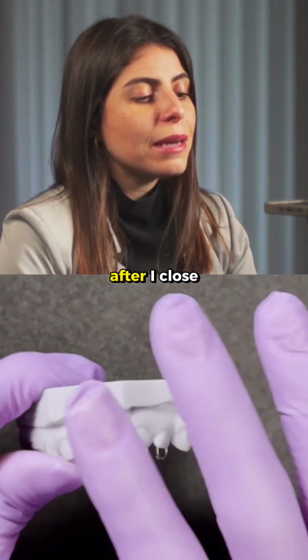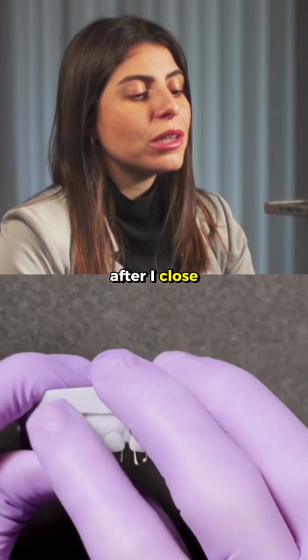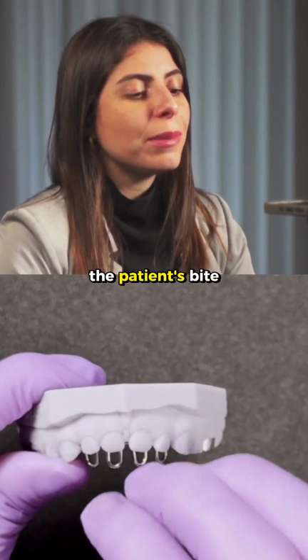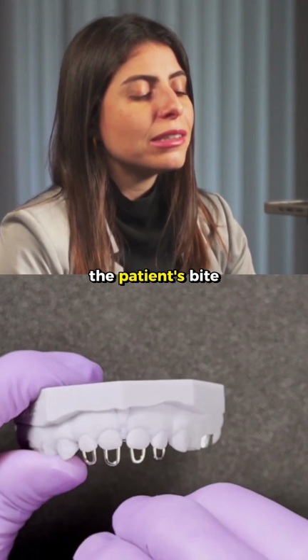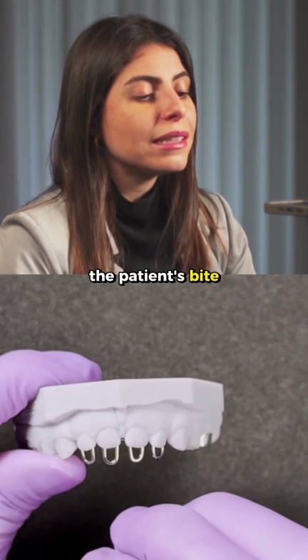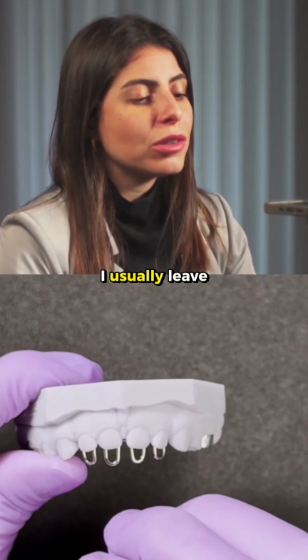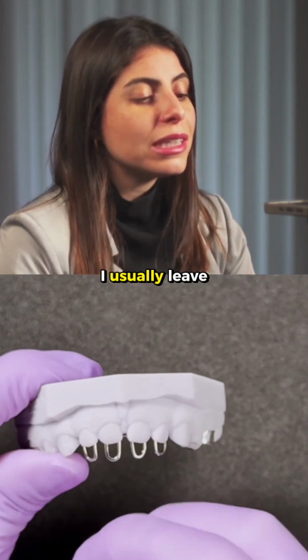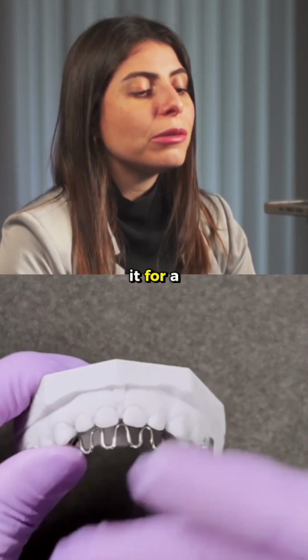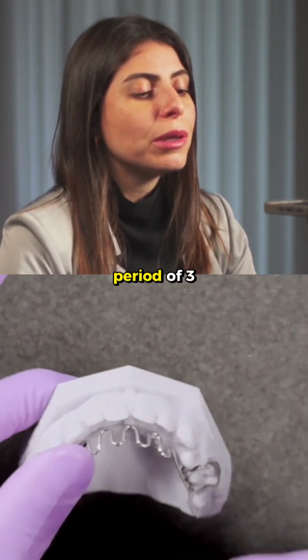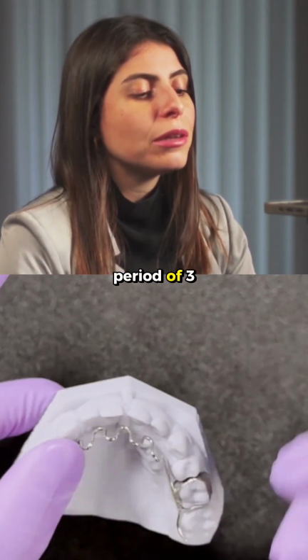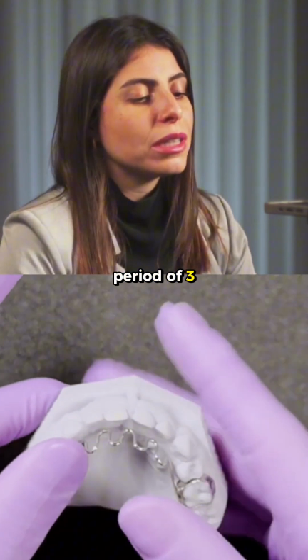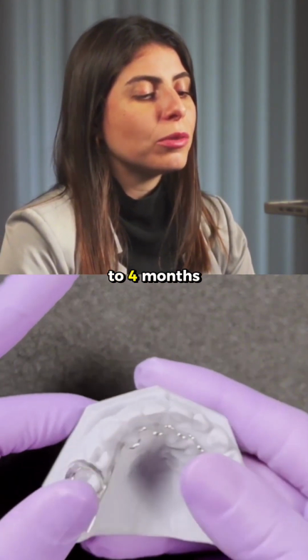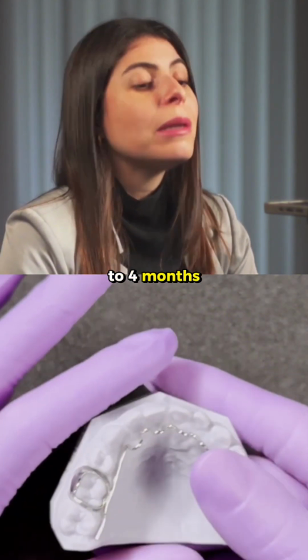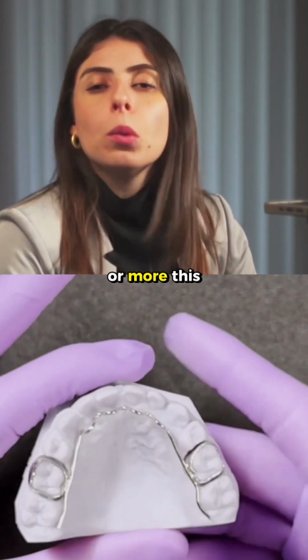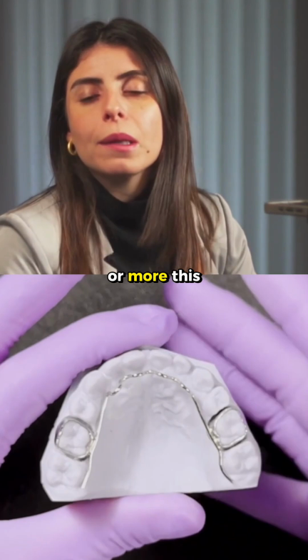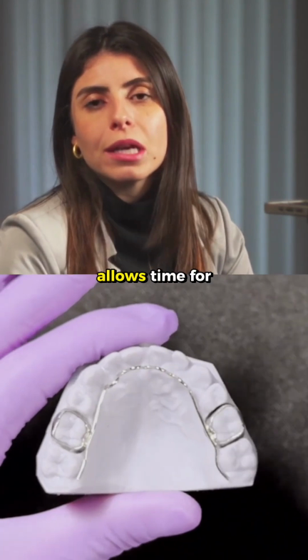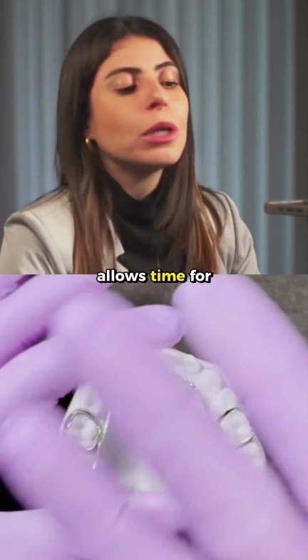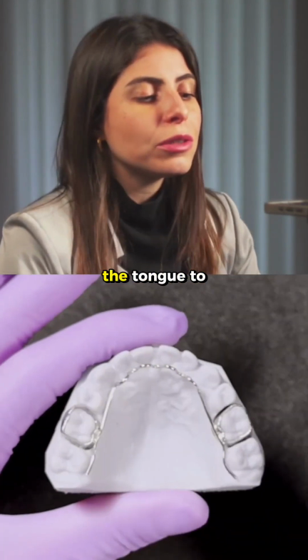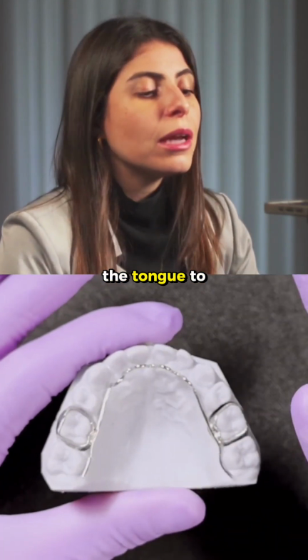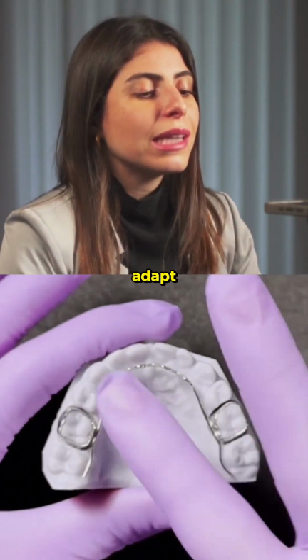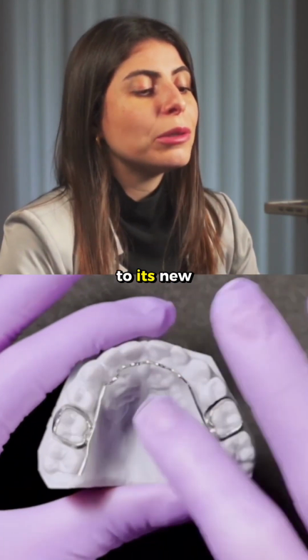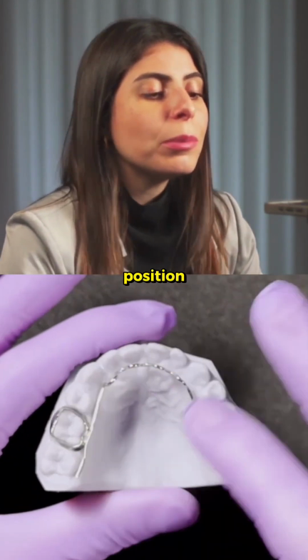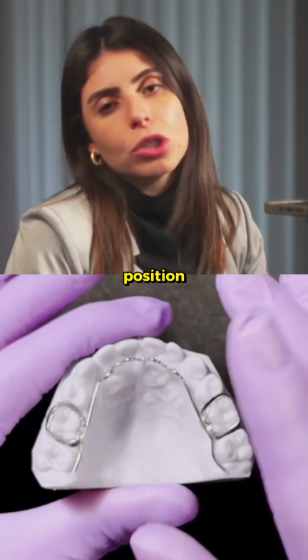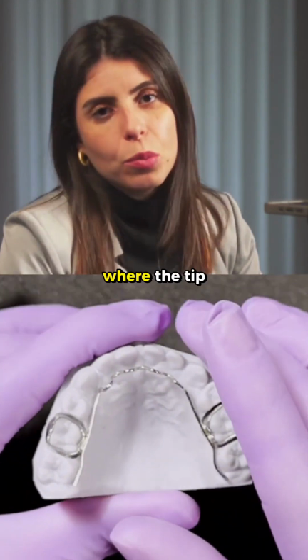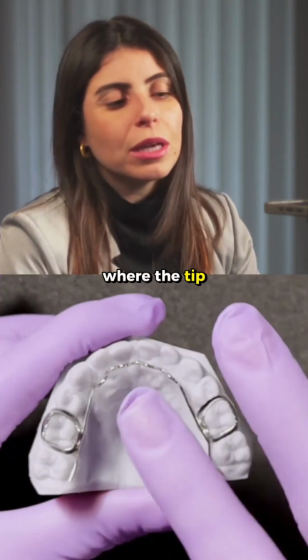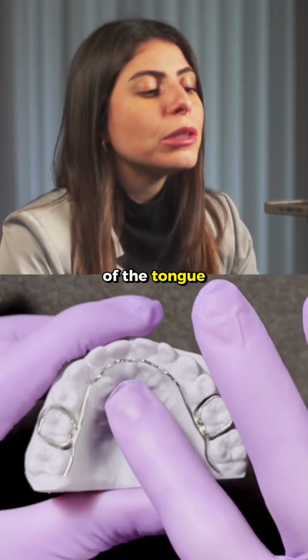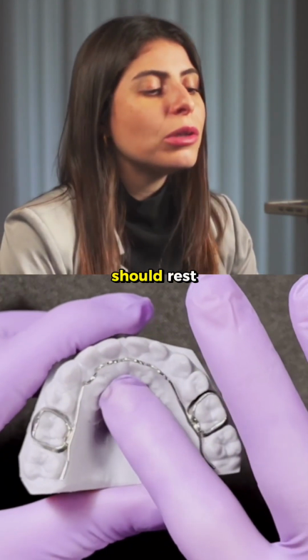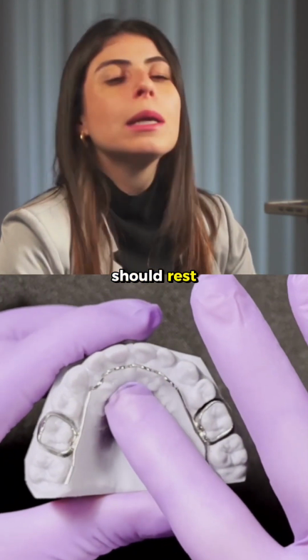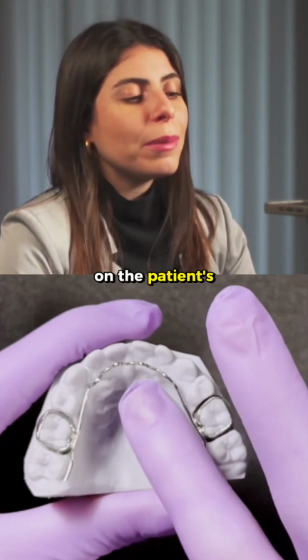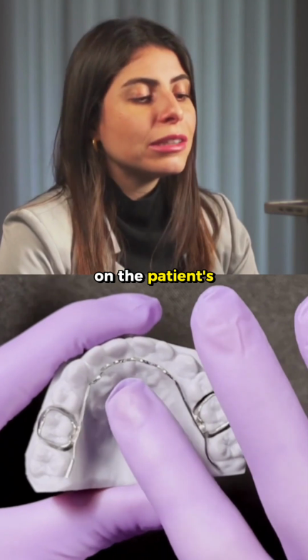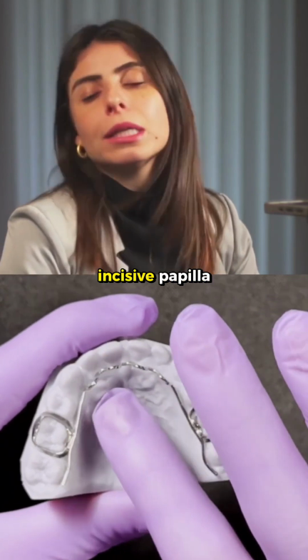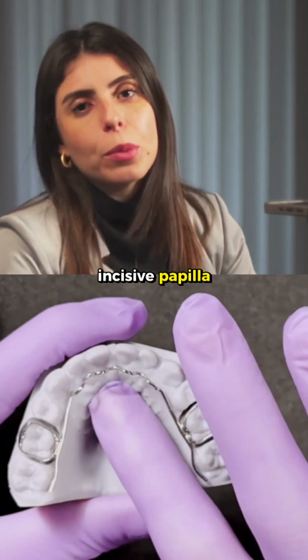After I close the patient's bite, I usually leave it for a period of three to four months or more. This allows time for the tongue to adapt to its new position, where the tip of the tongue should rest on the patient's incisive papilla.